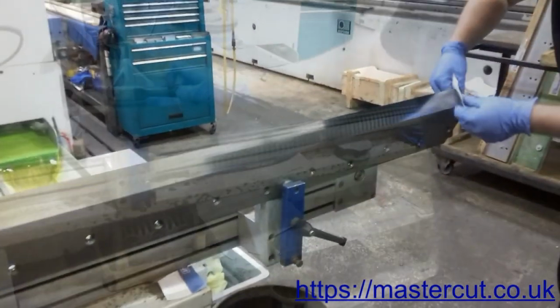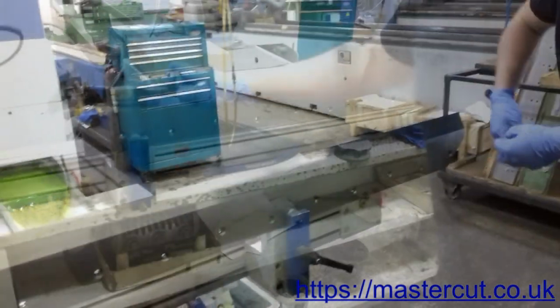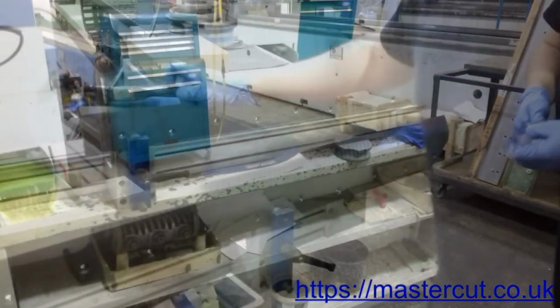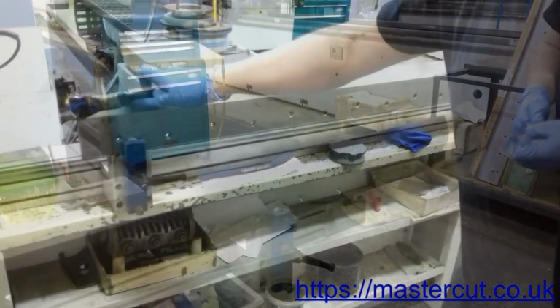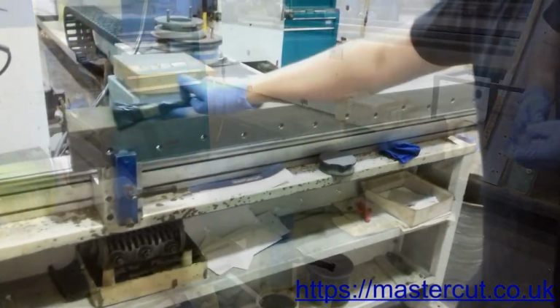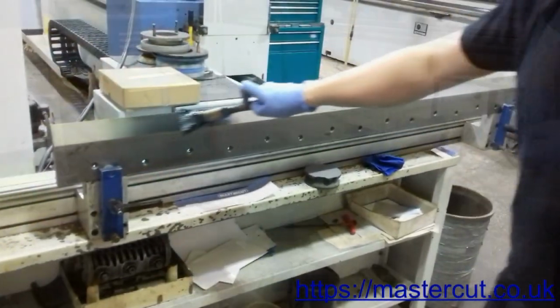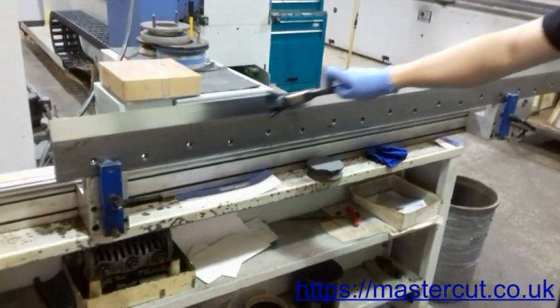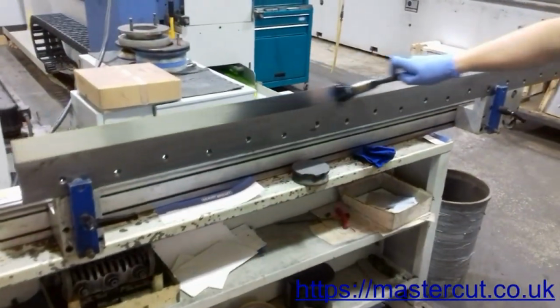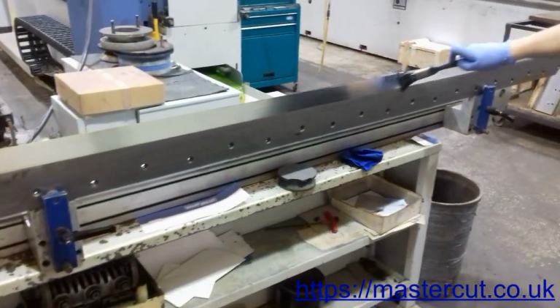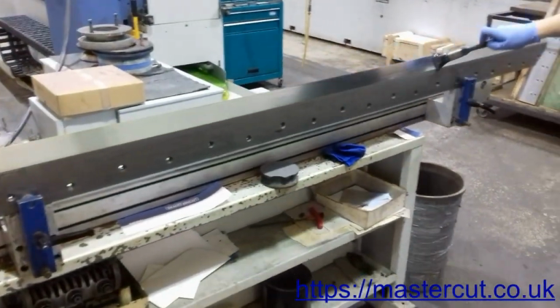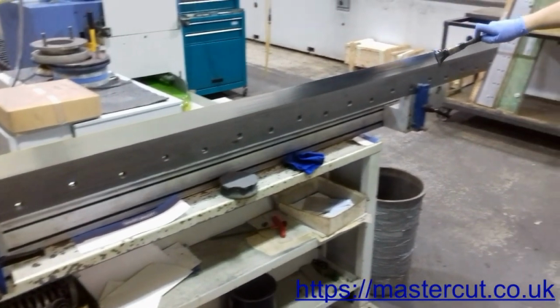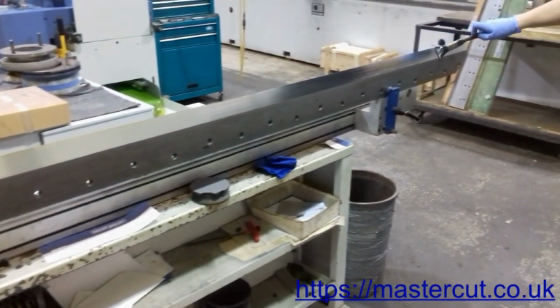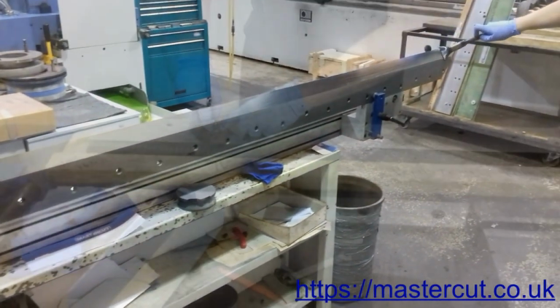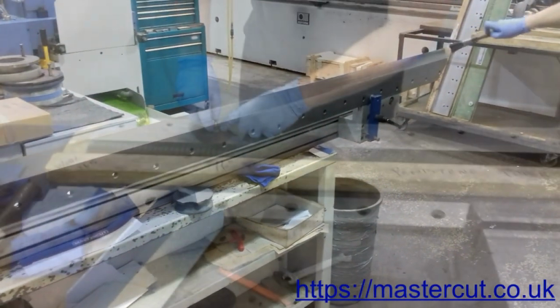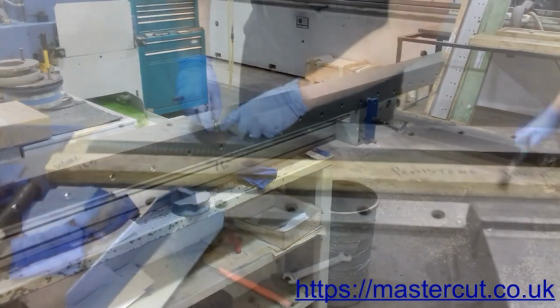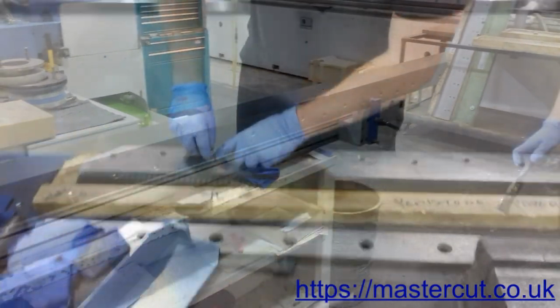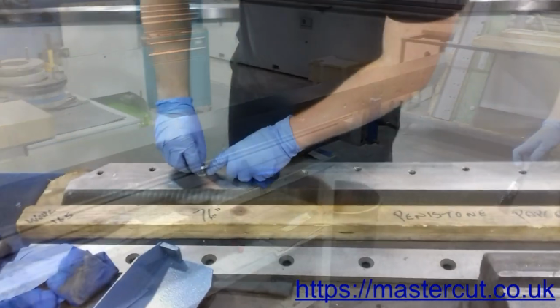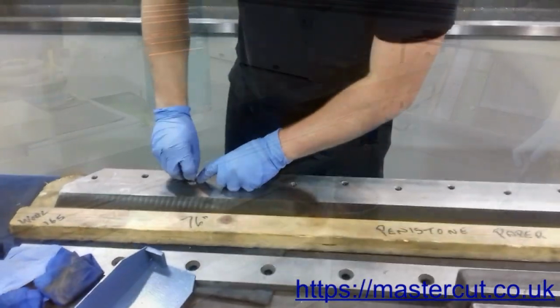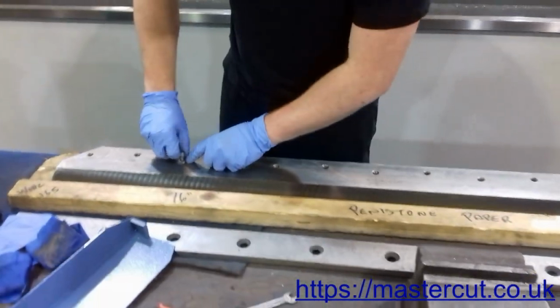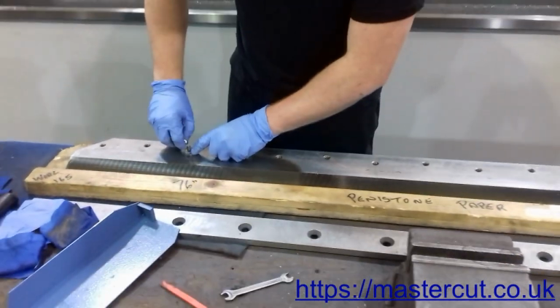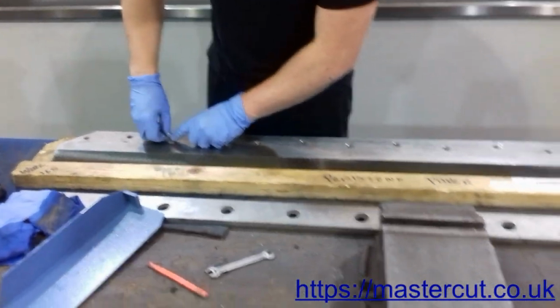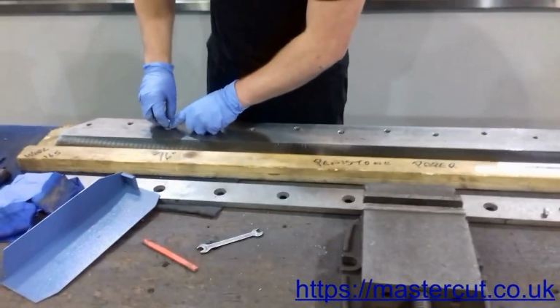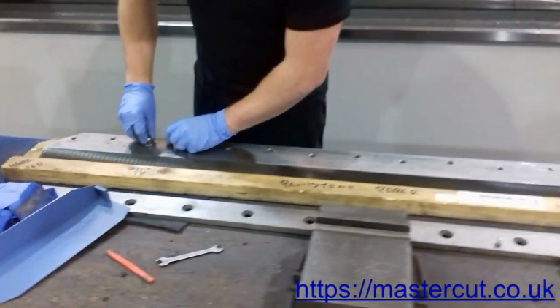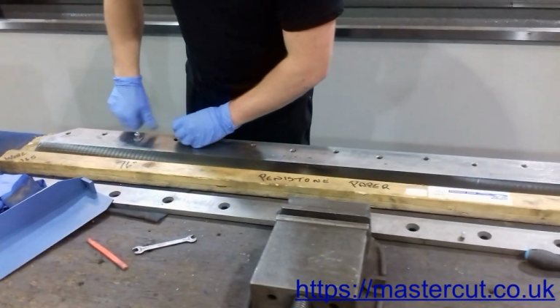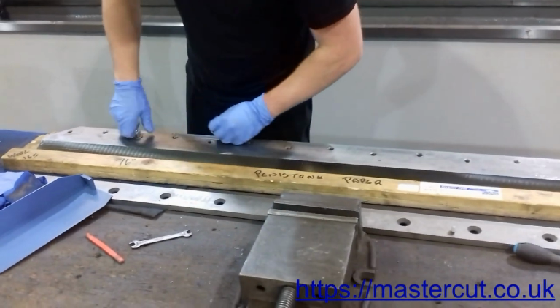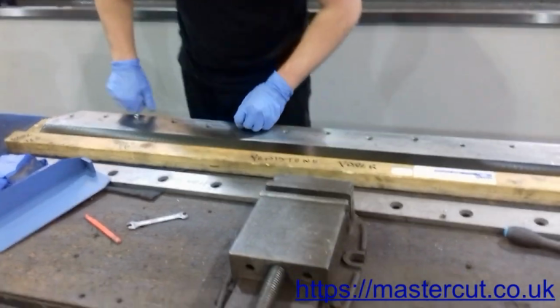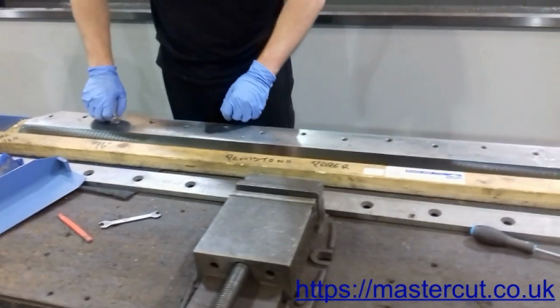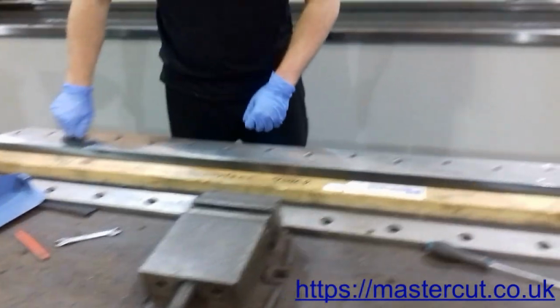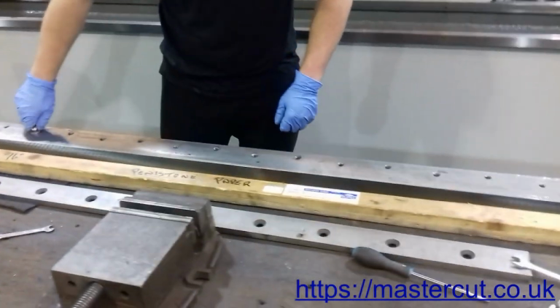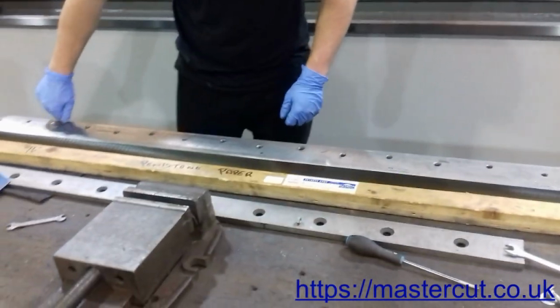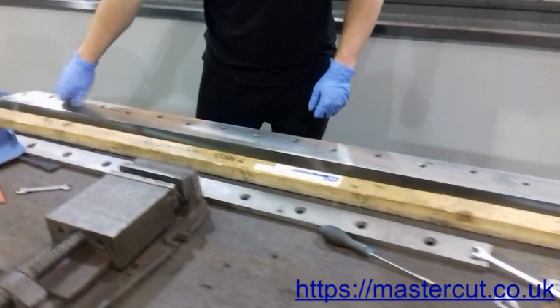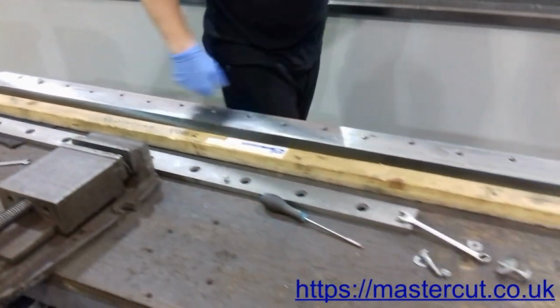To protect the blade from corrosion, we cover it with oil and secure it in its box. Bolt it firmly so it stays in the same position during the return journey. Please remember that the blade is sharp and handle it carefully.